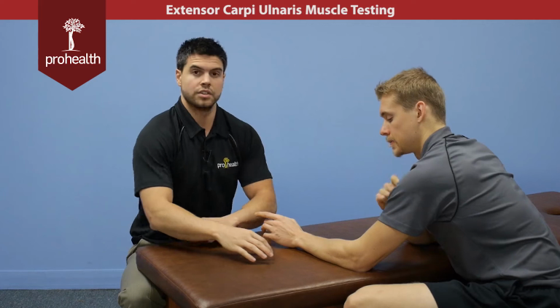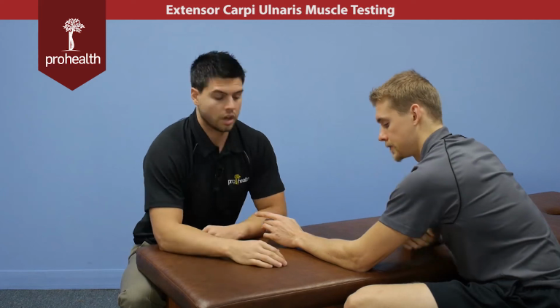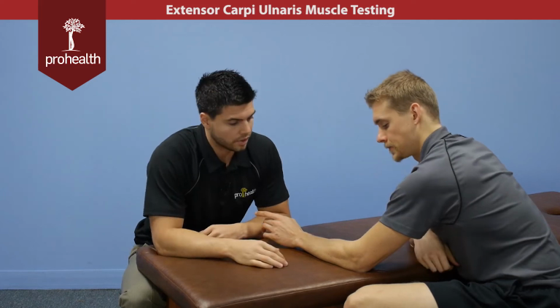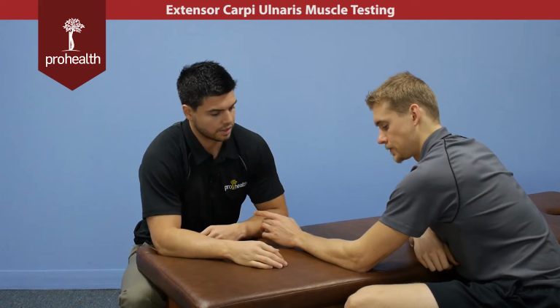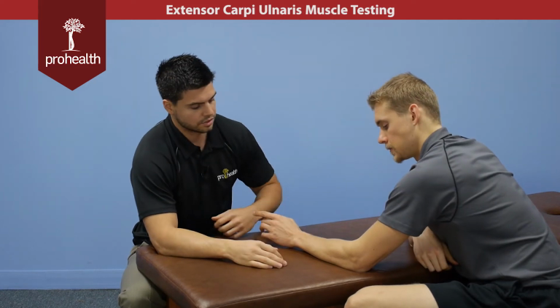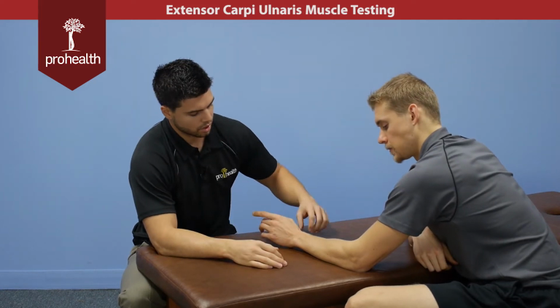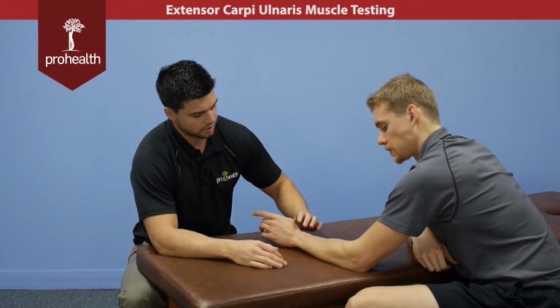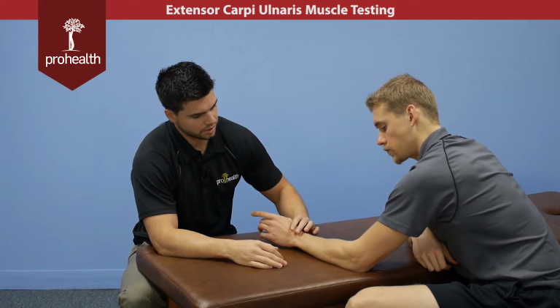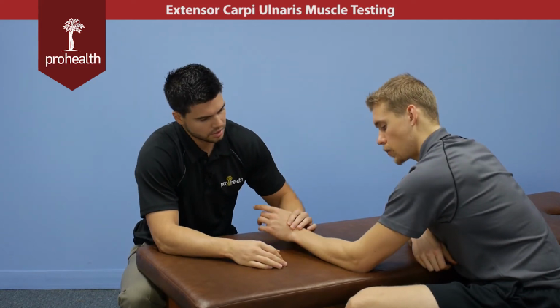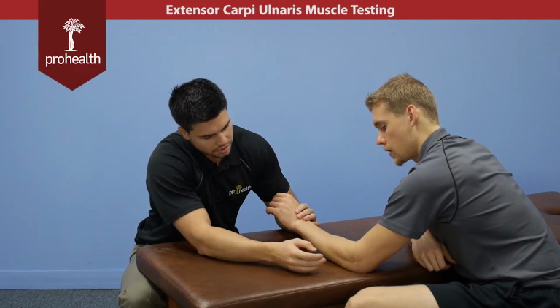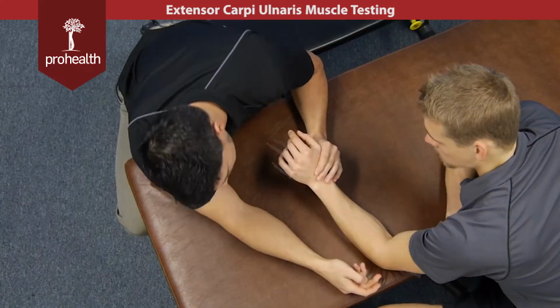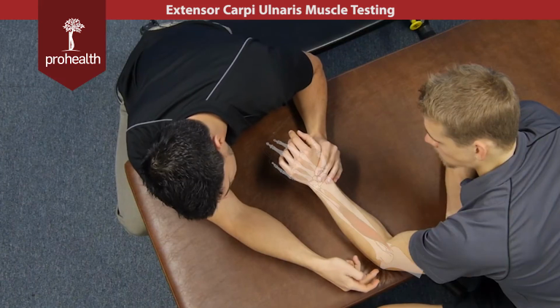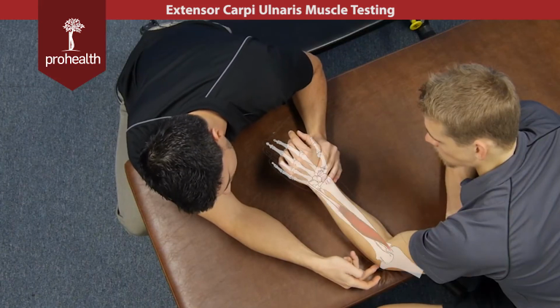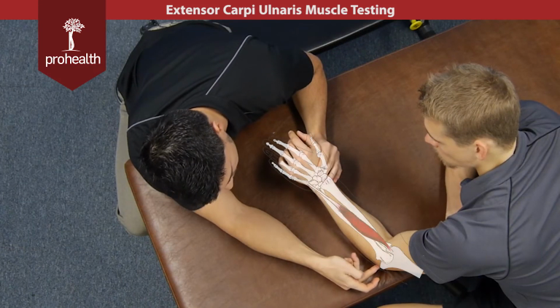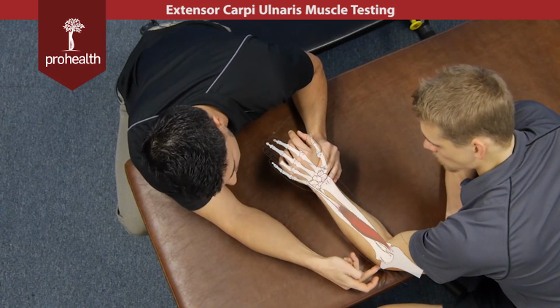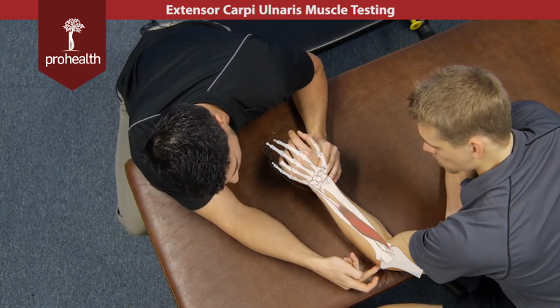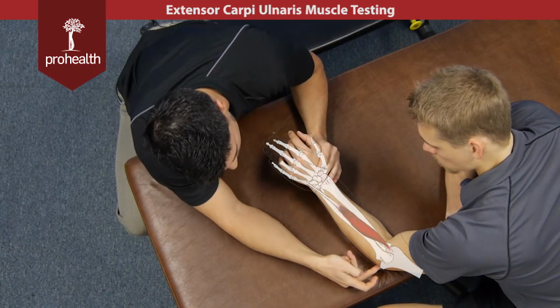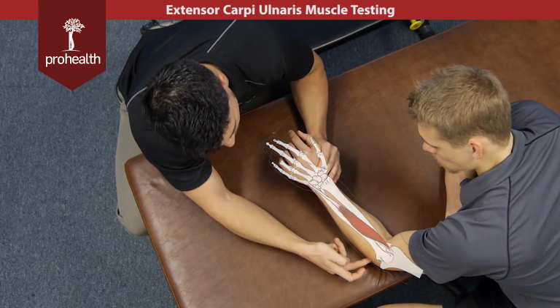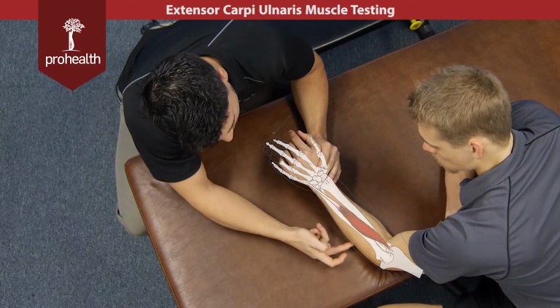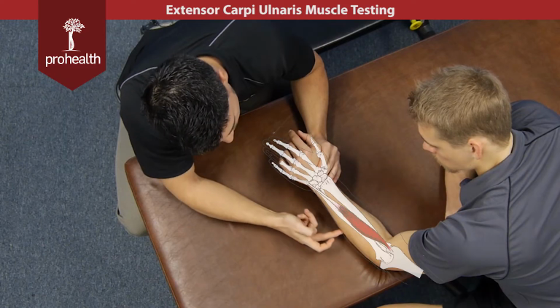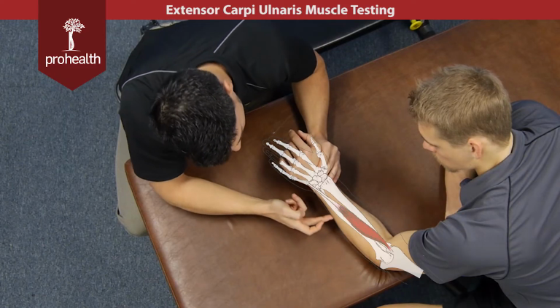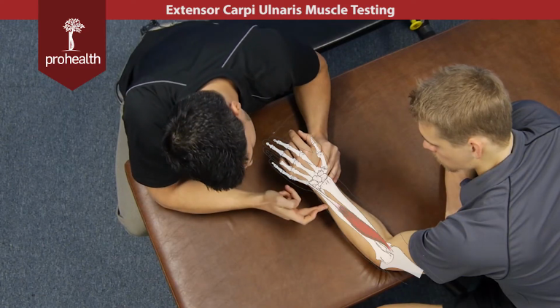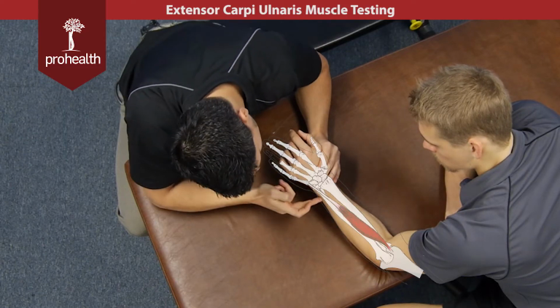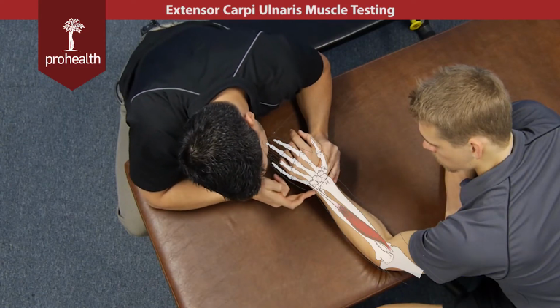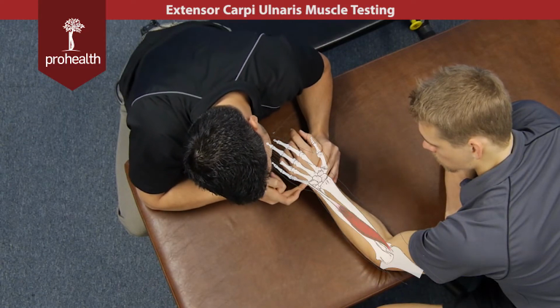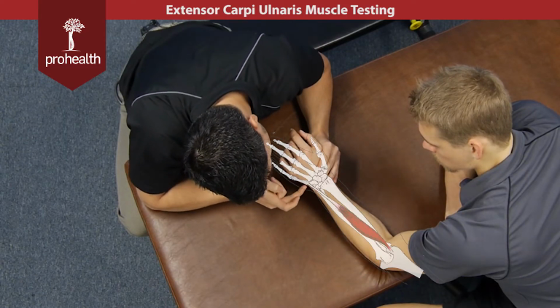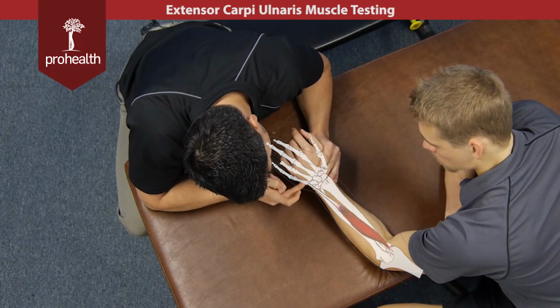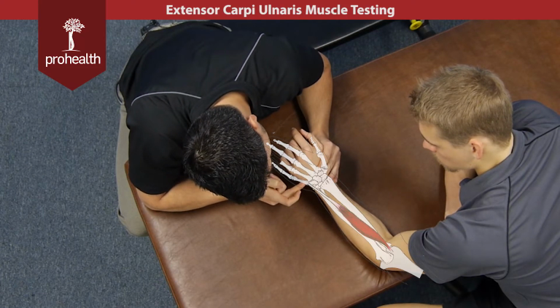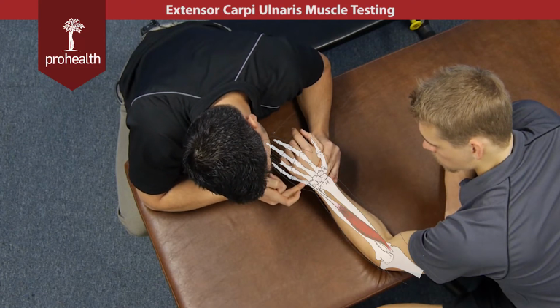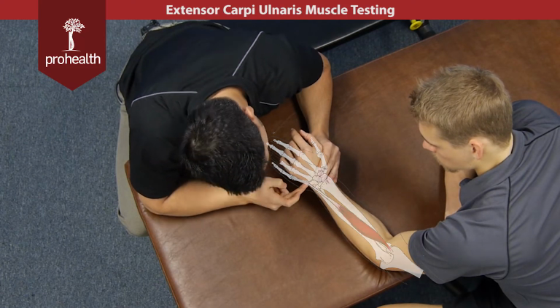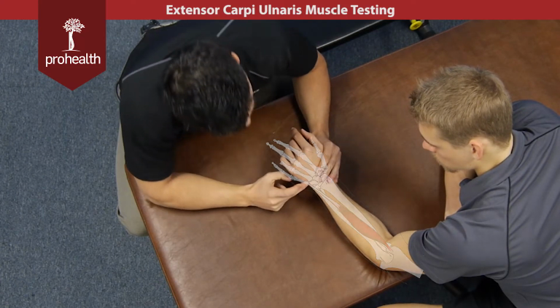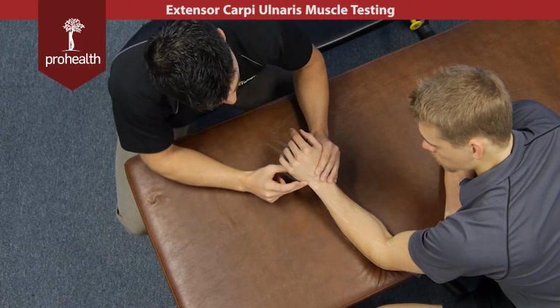Continuing on with extensor carpi ulnaris. Its origination point is the lateral epicondyle, running down the side of the forearm and attaching to the base of the fifth metacarpal.